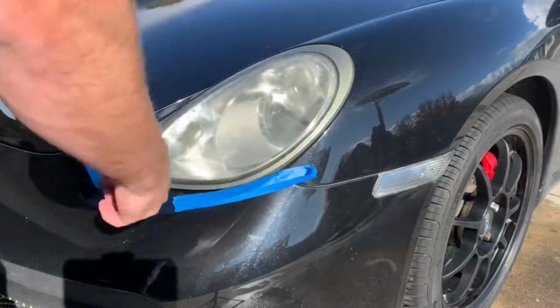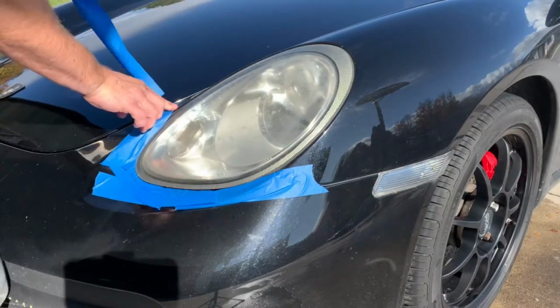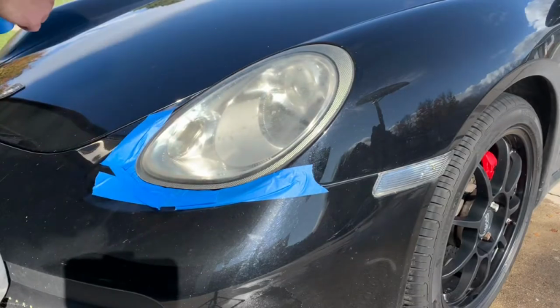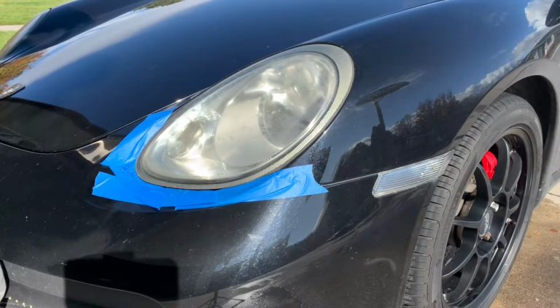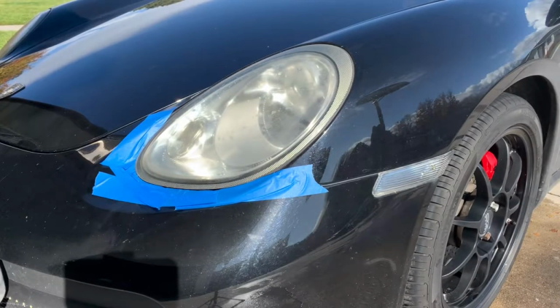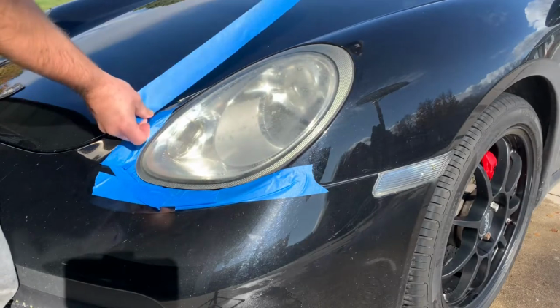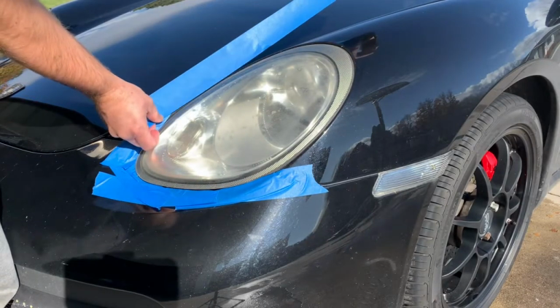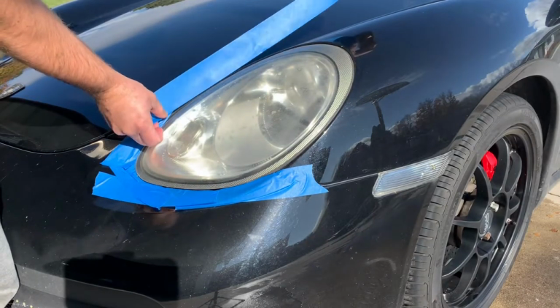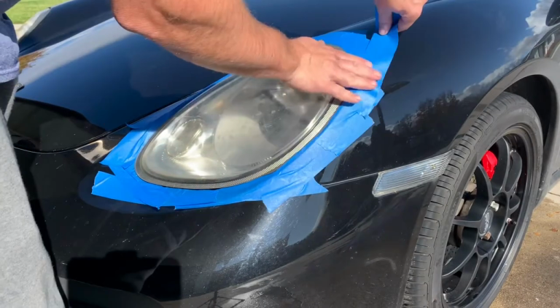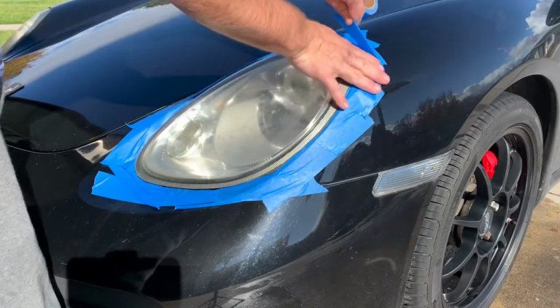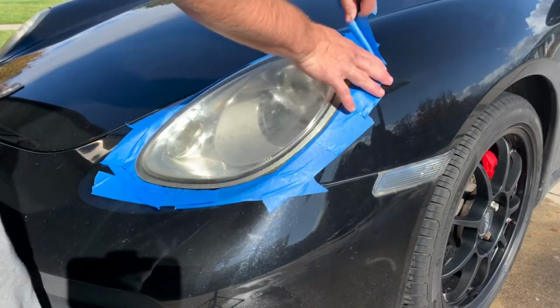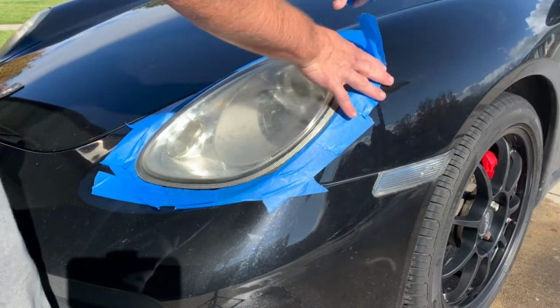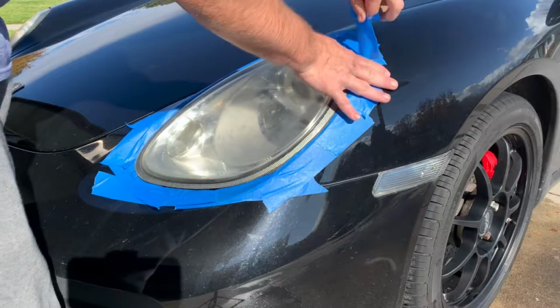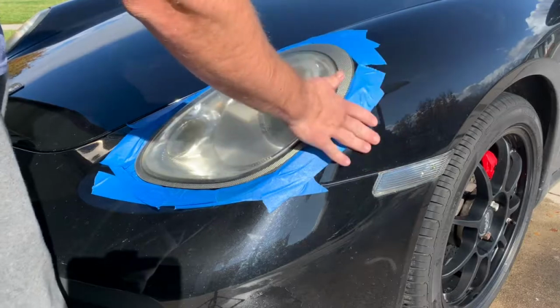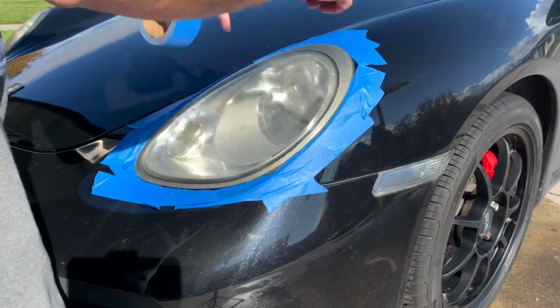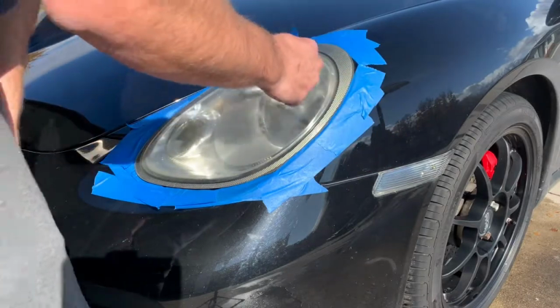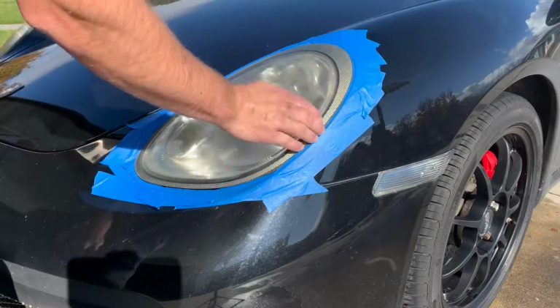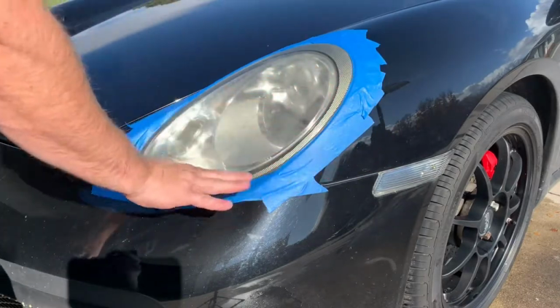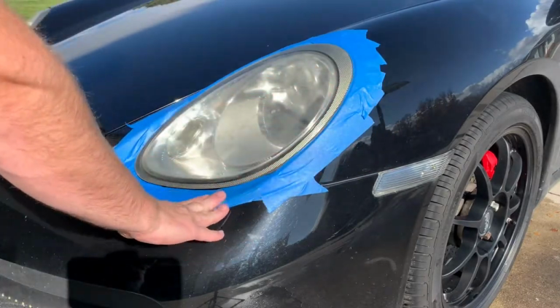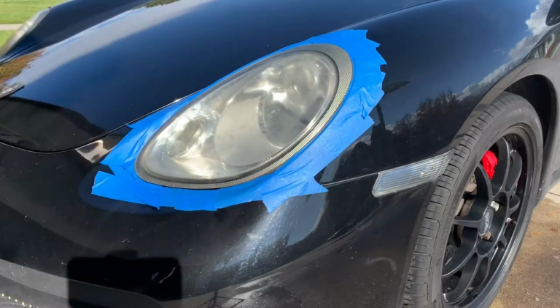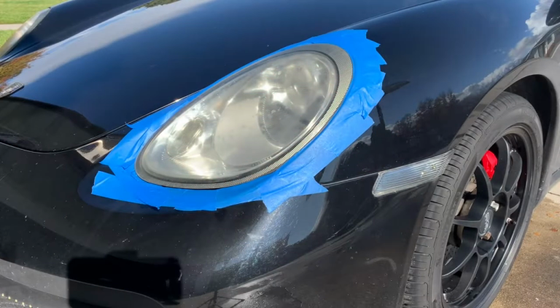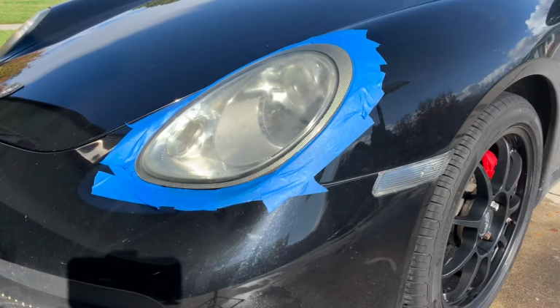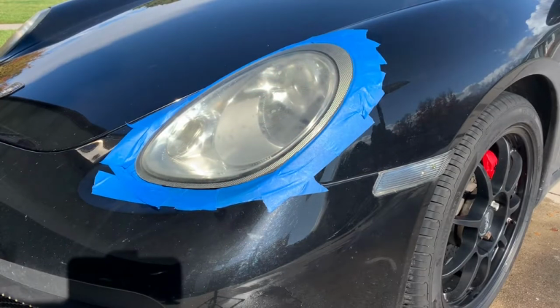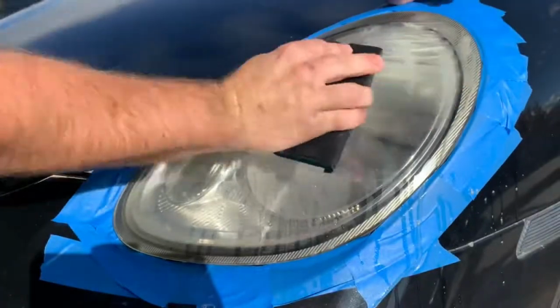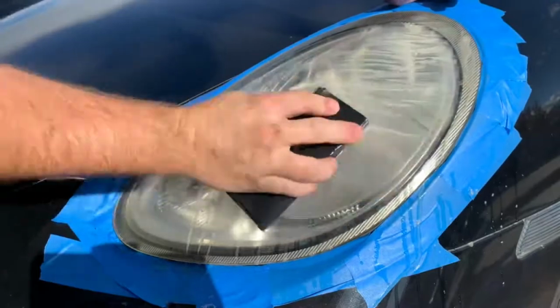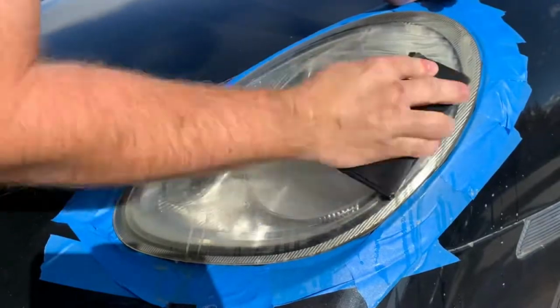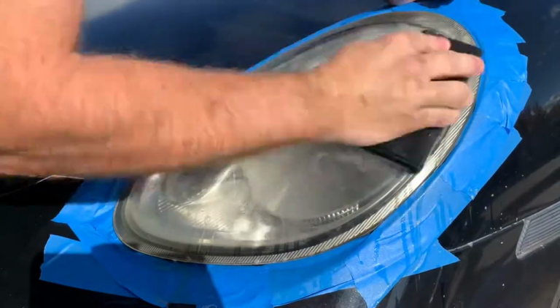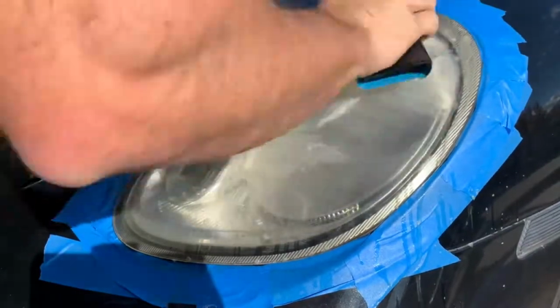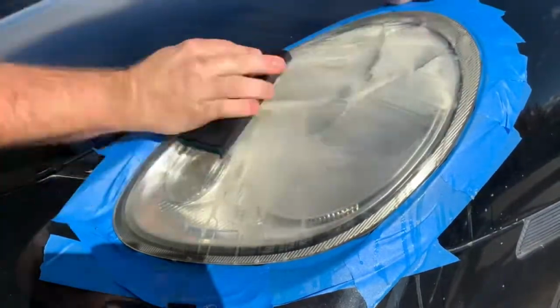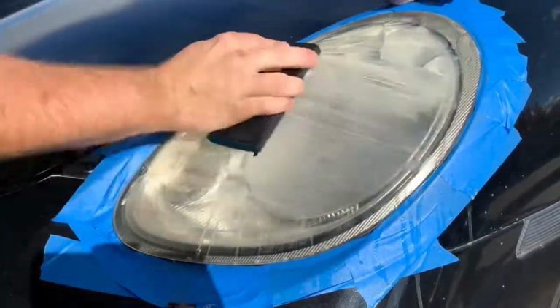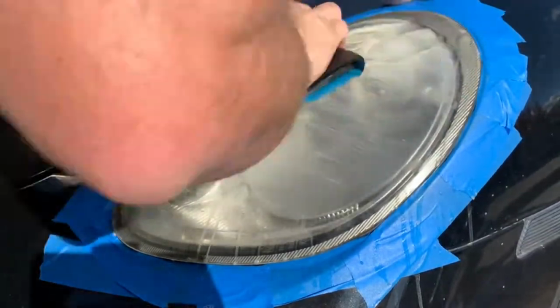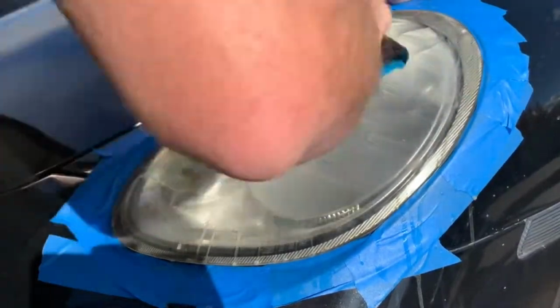Time to tape it up, protect those edges, and on to the show. Here we go. Now we've got everything taped up and ready to rock and roll. First, we're going to start out with 800-grit sandpaper.